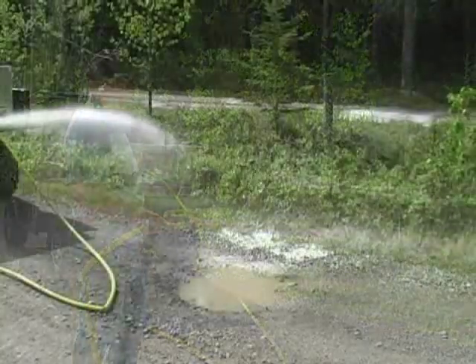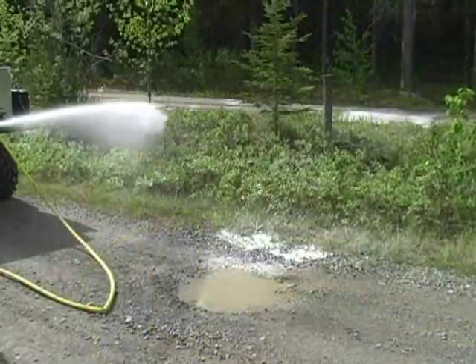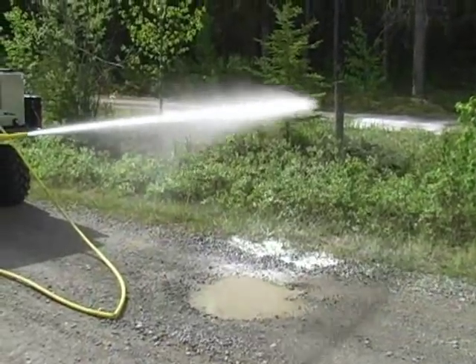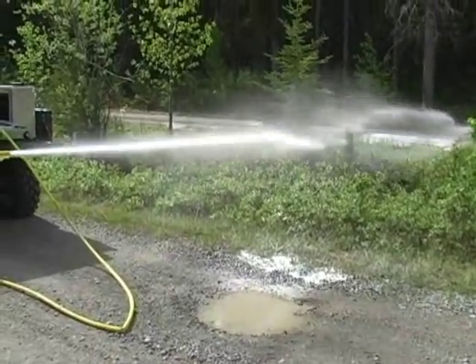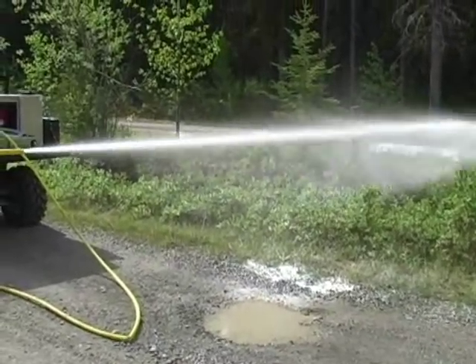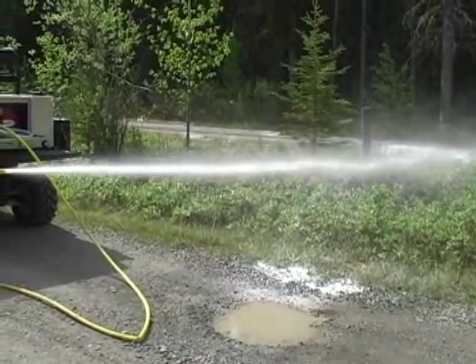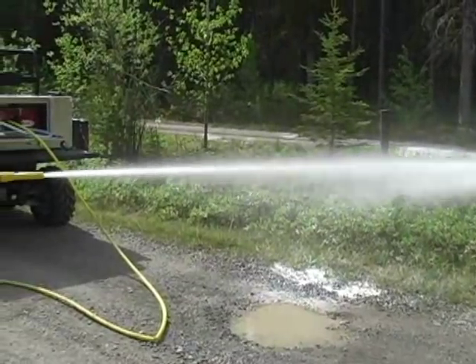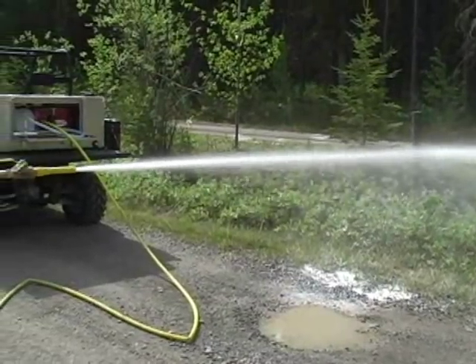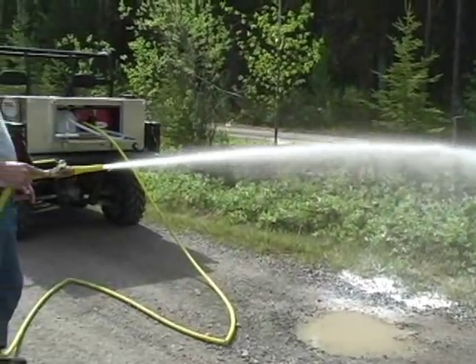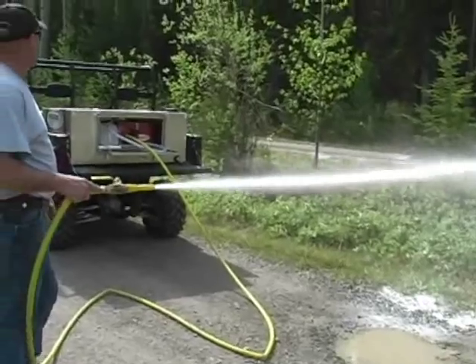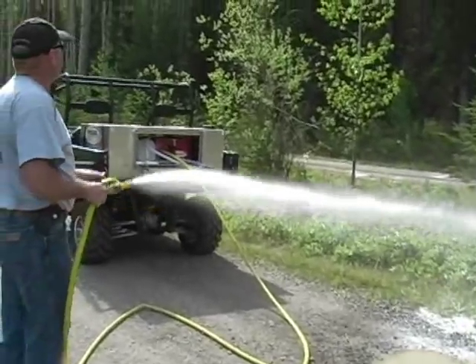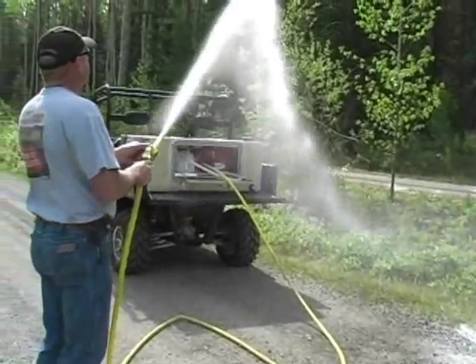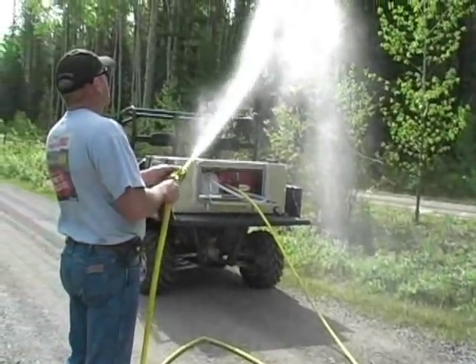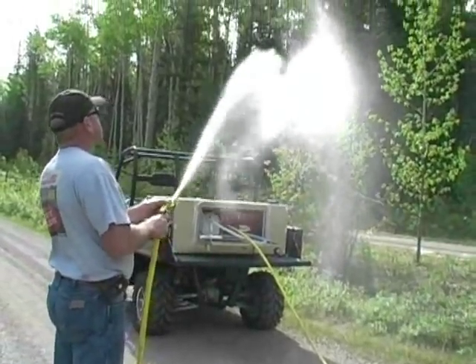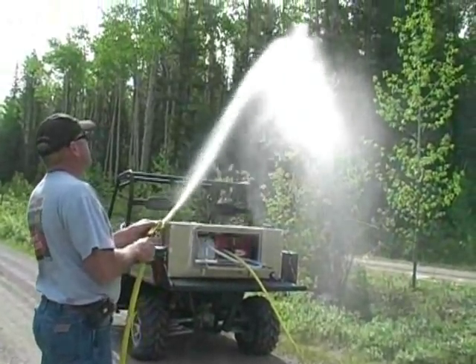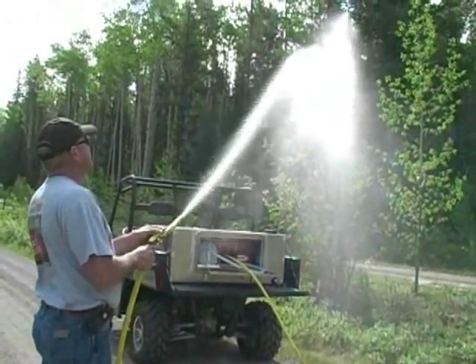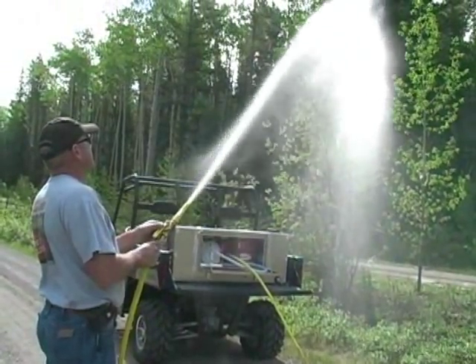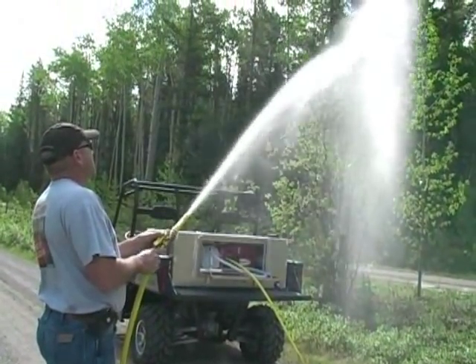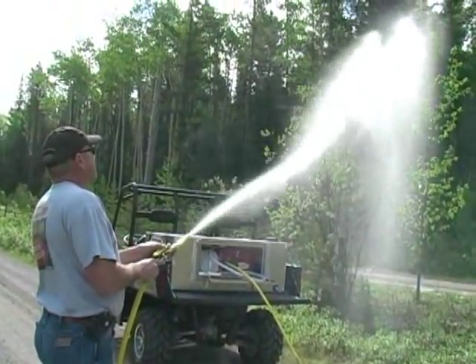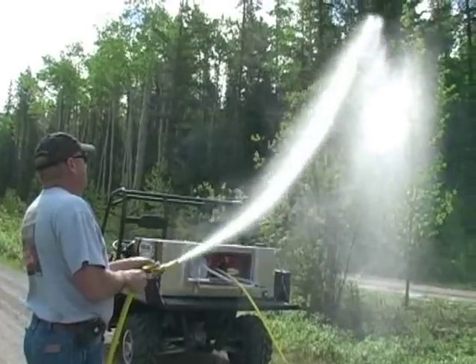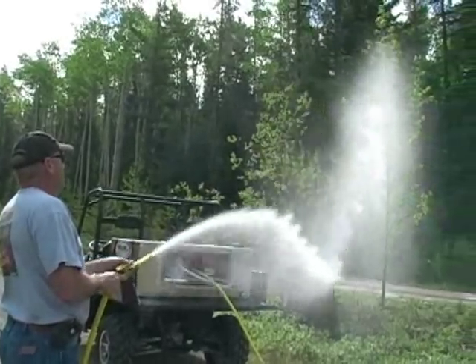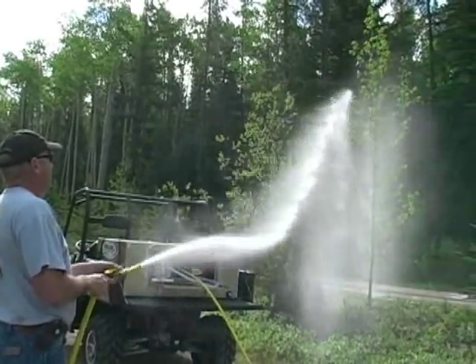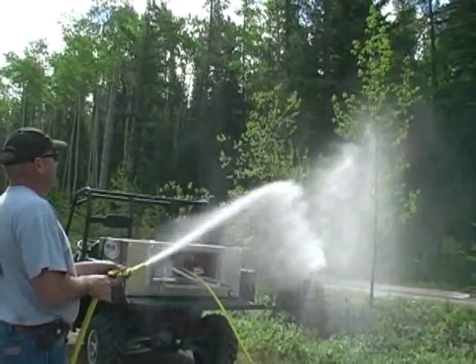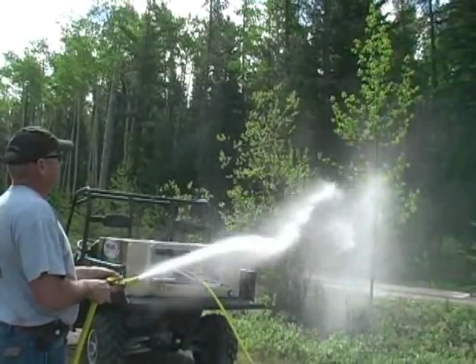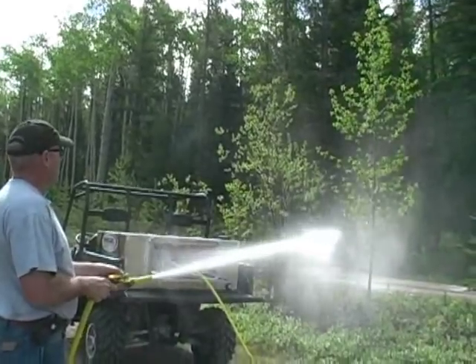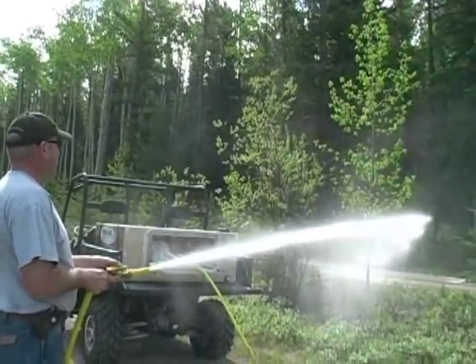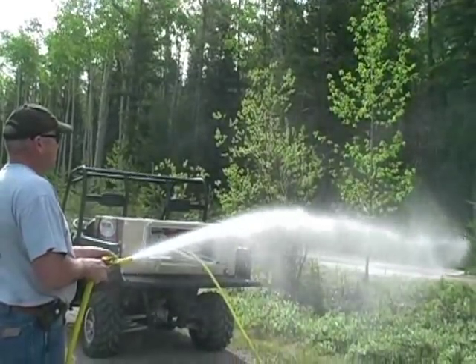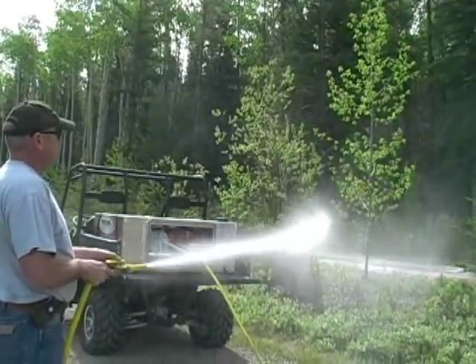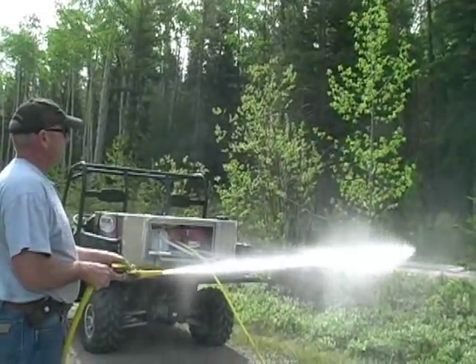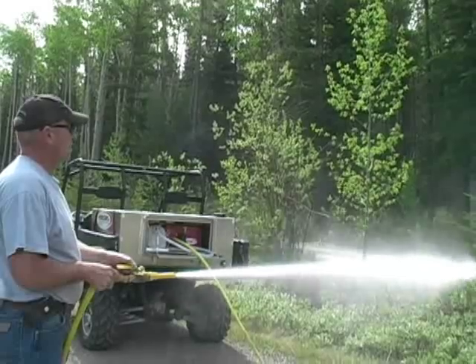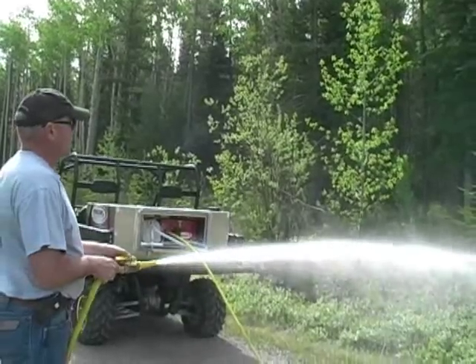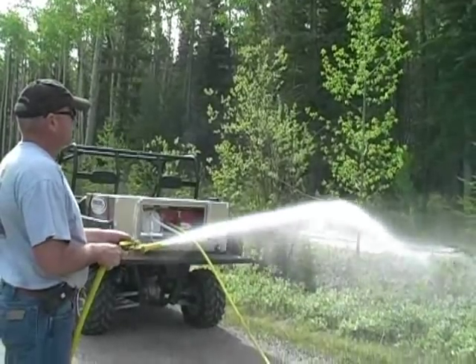The flame-out foam acts as a retardant as well as a suppressant, and with the throw from the 120 PSI patented electric pump, firefighters can use the system to pre-spray trees and structures to protect from impending fire threats.